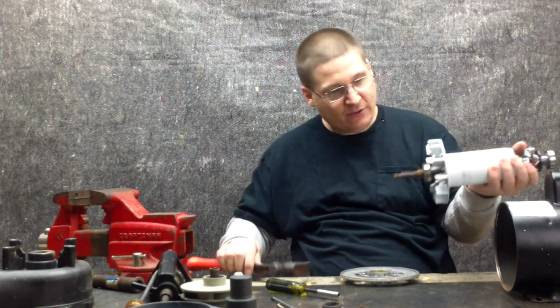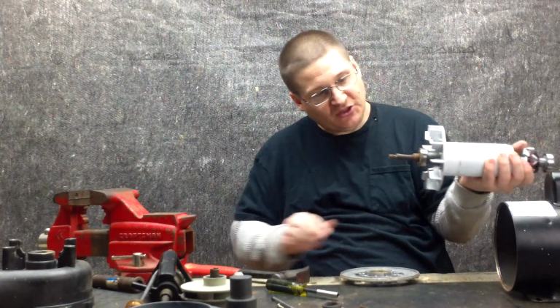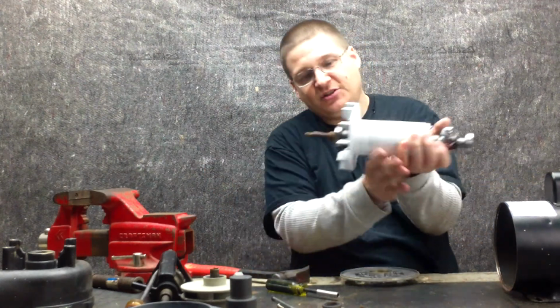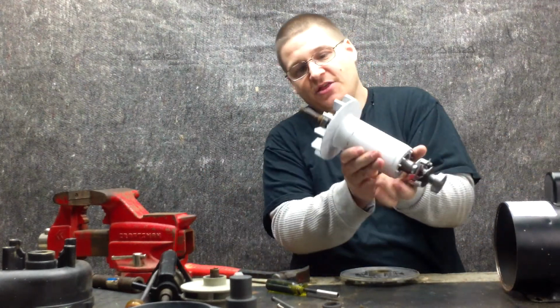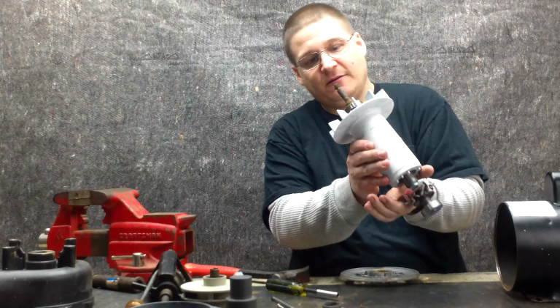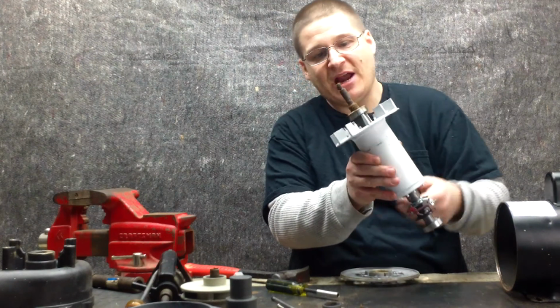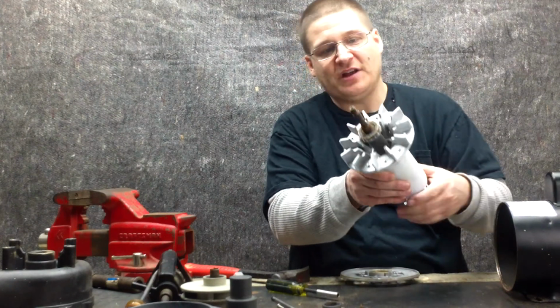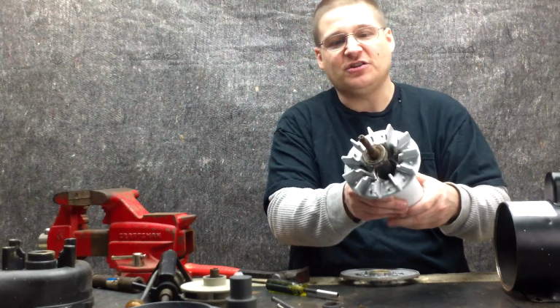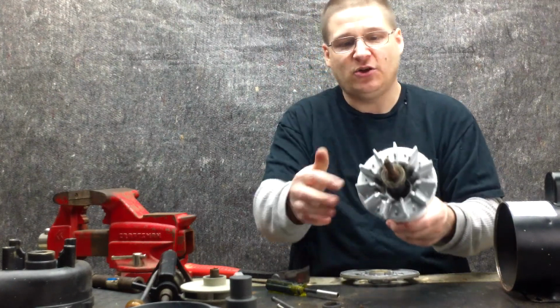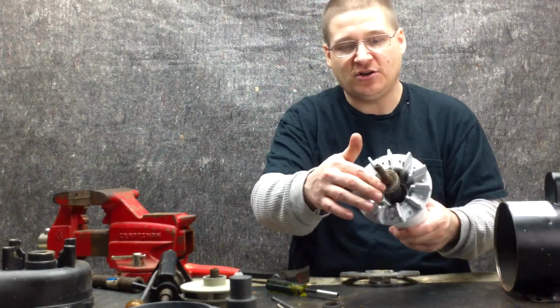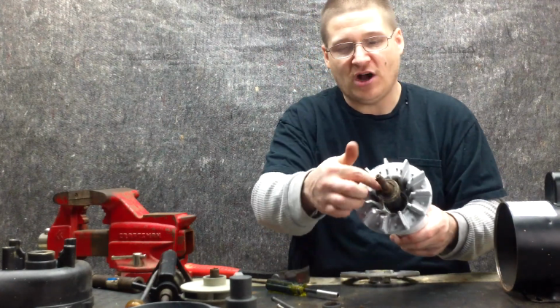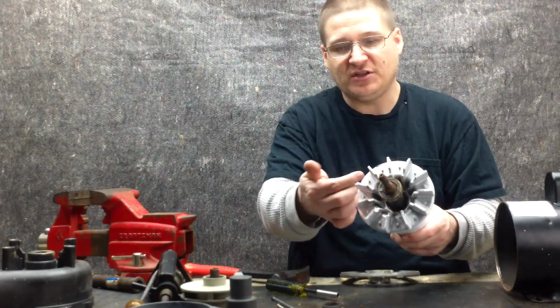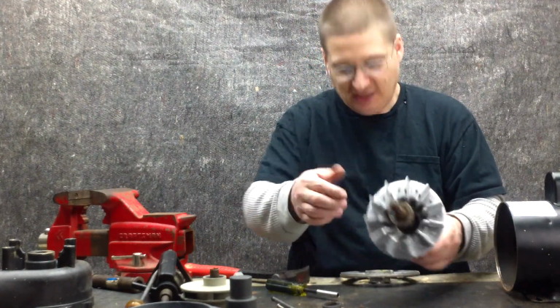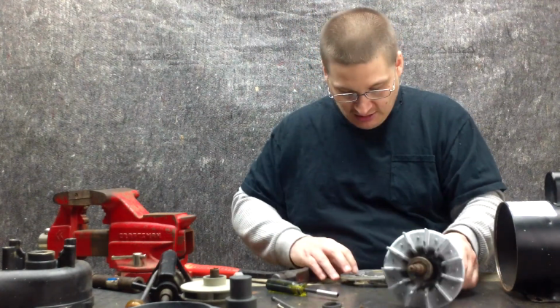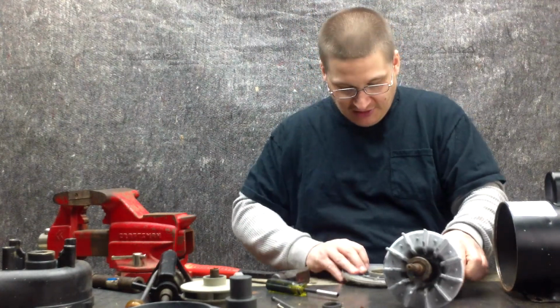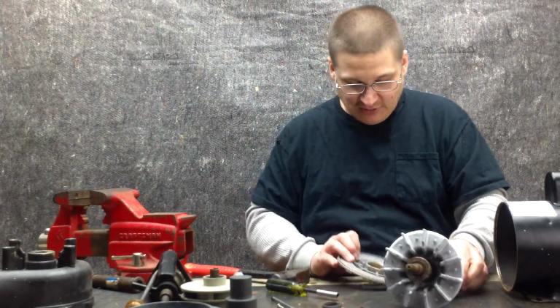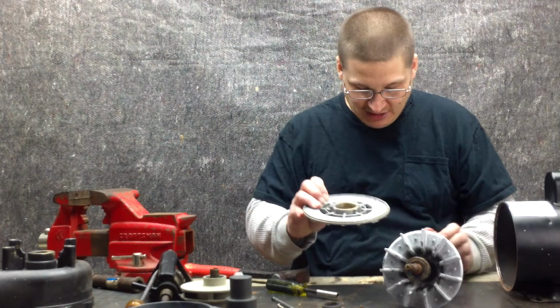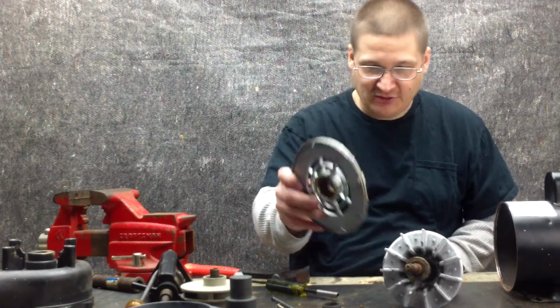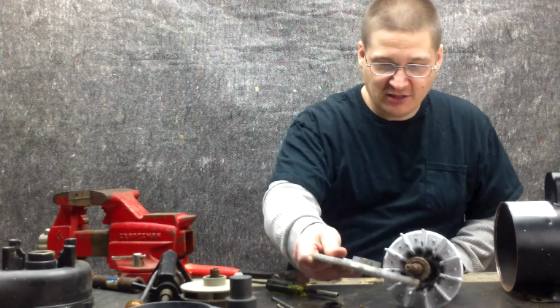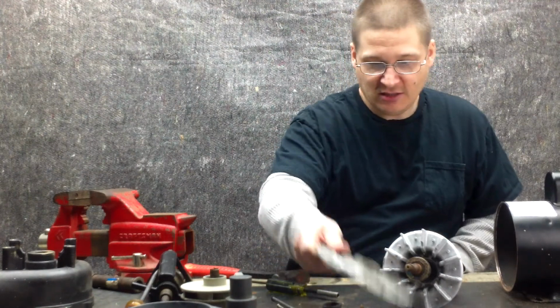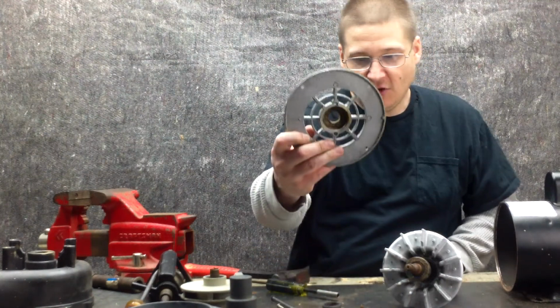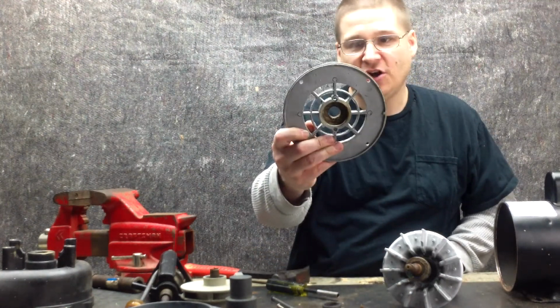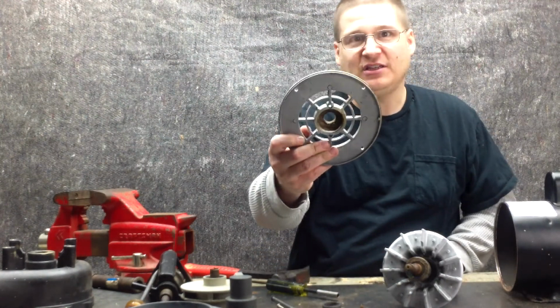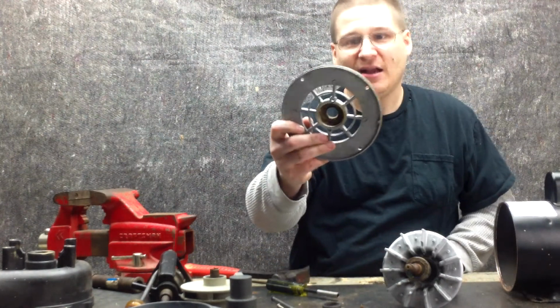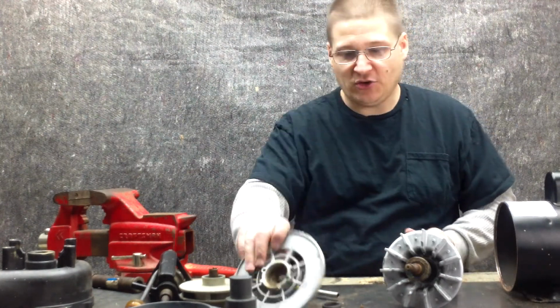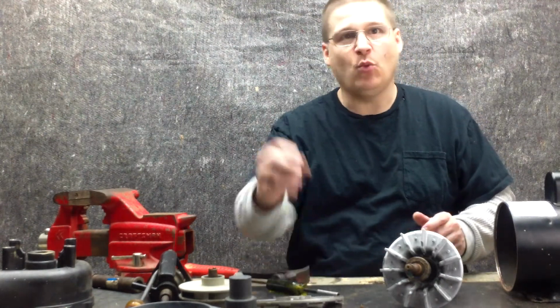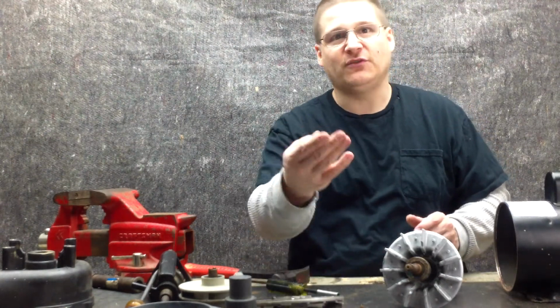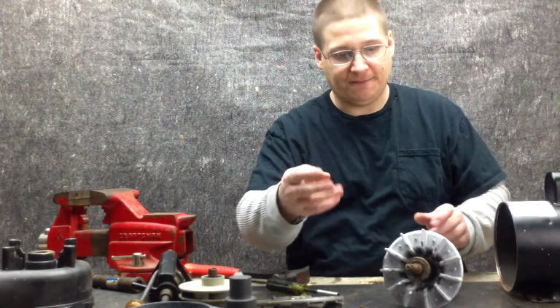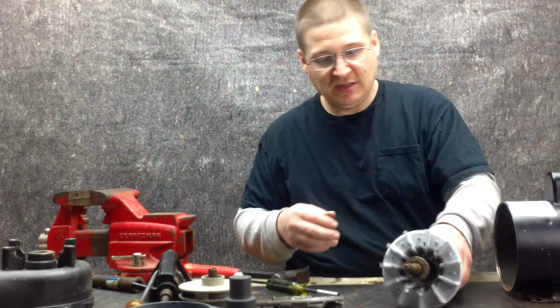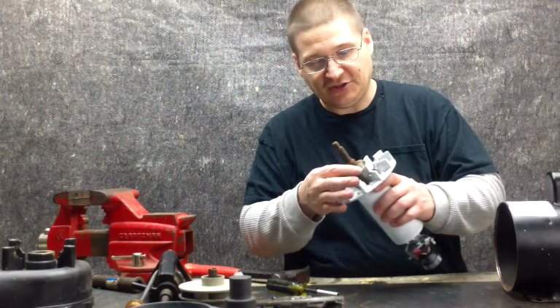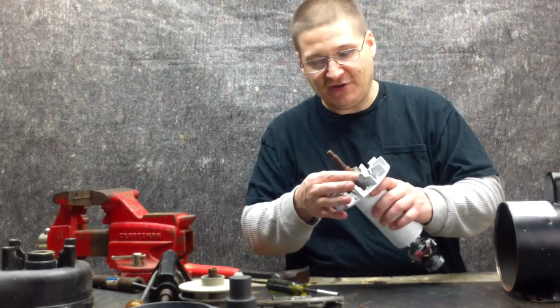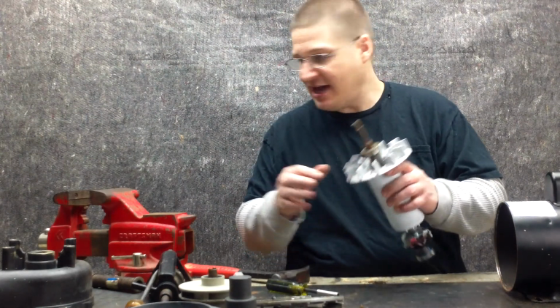Now you can see this bearing — a little dirt in there. You see all that dirt and grime and grease? And then the same thing with the endbell here. All that dirt and everything came in there because it was all getting washed in from the pump. So this bearing is bad.